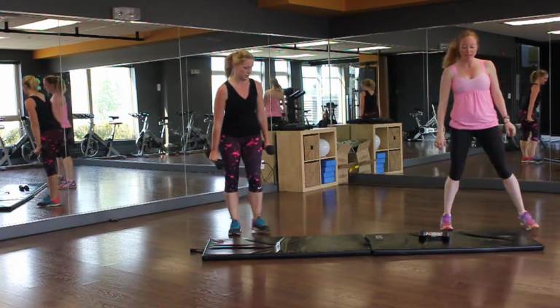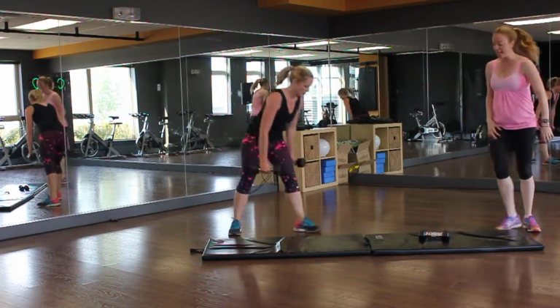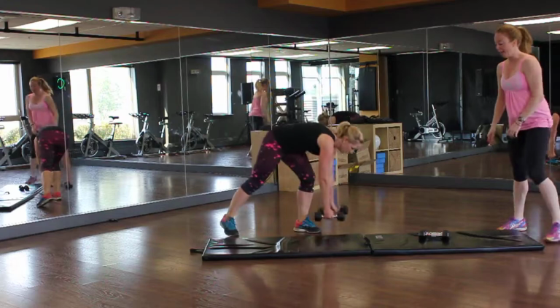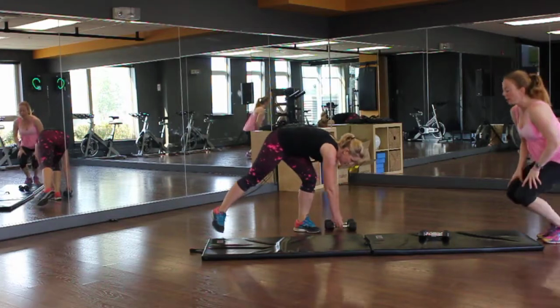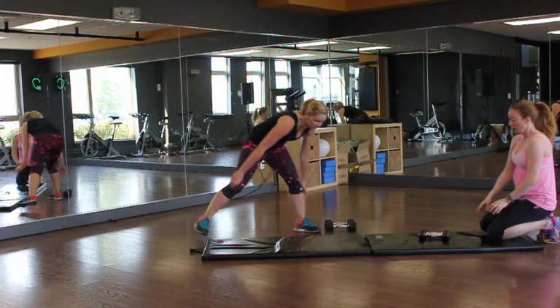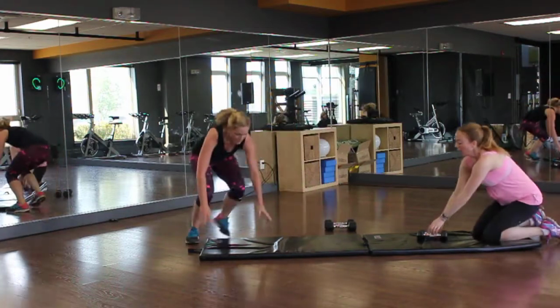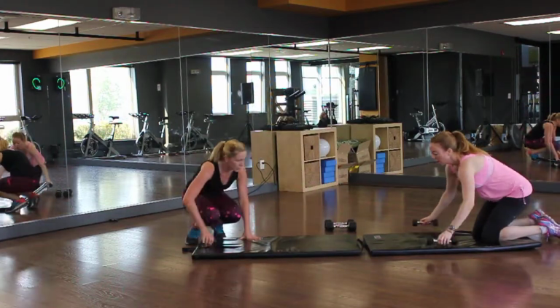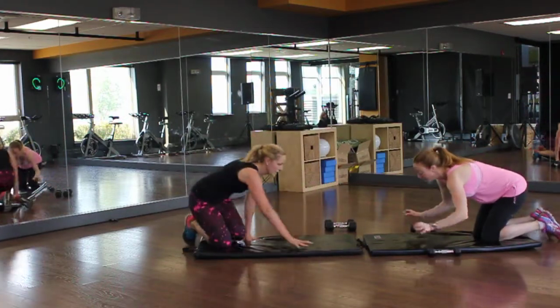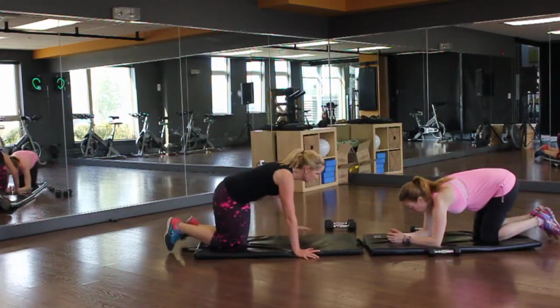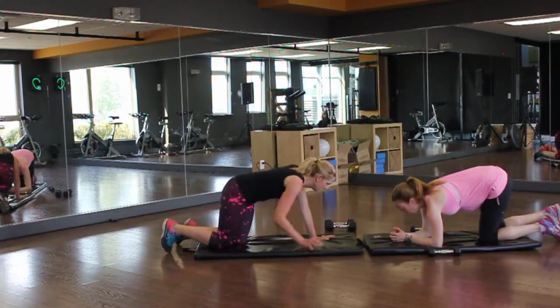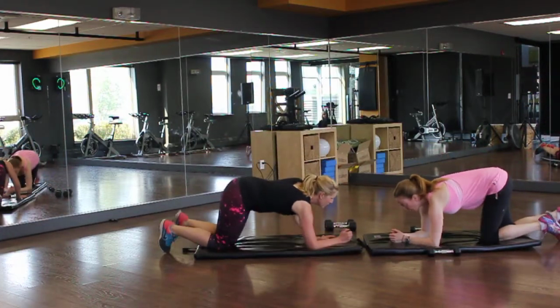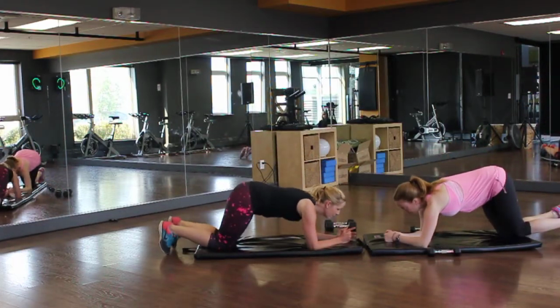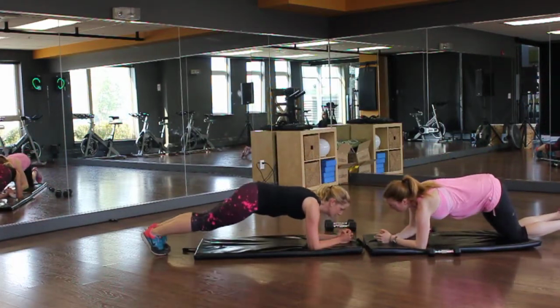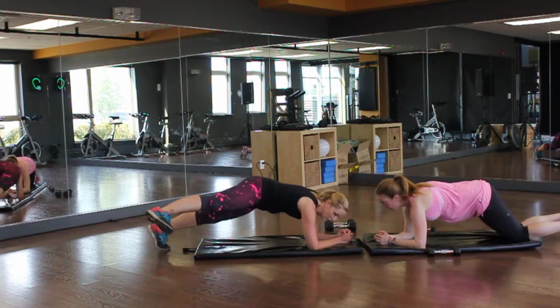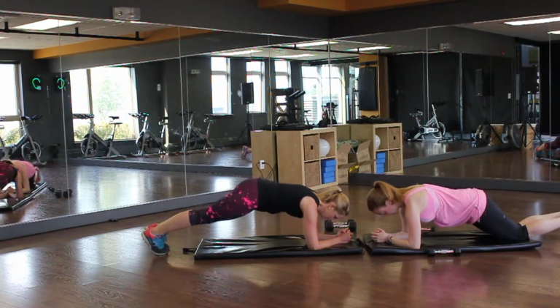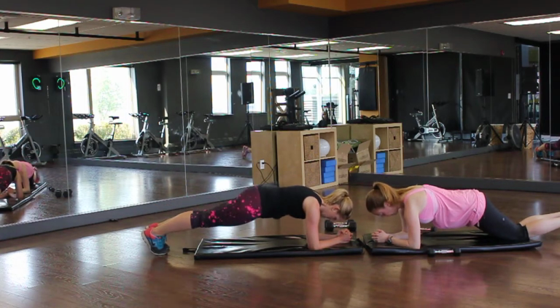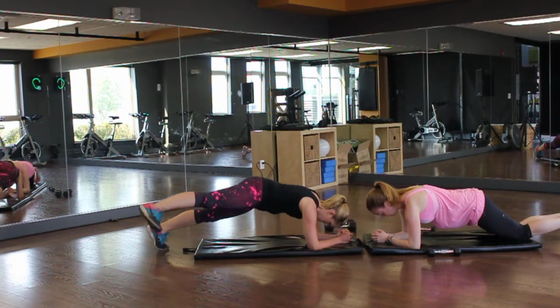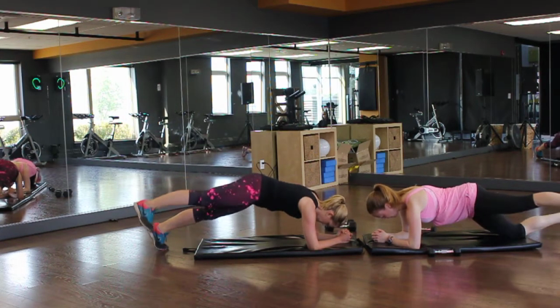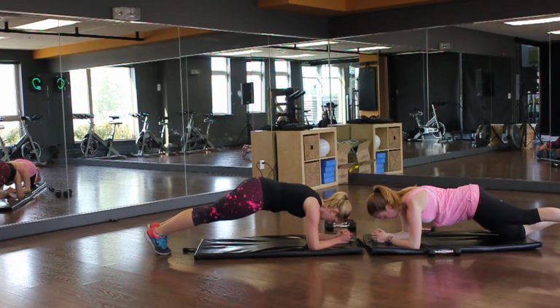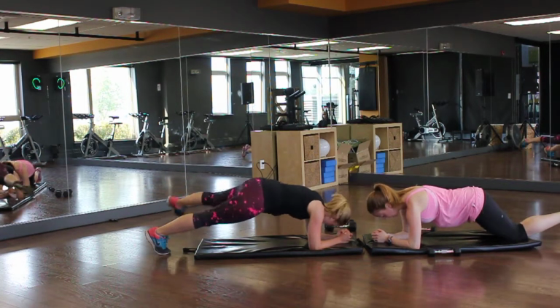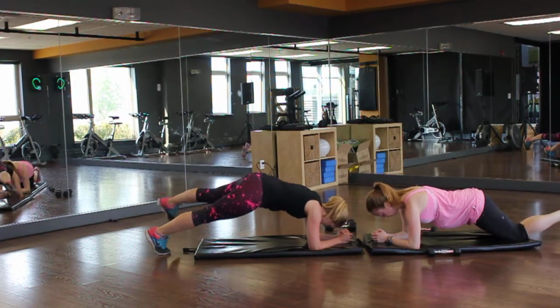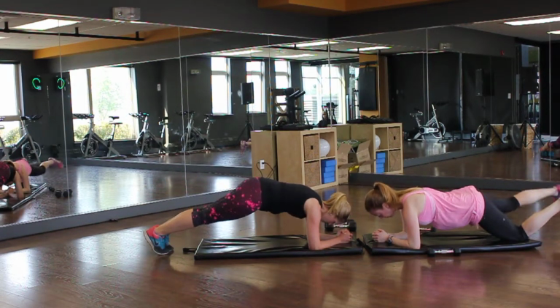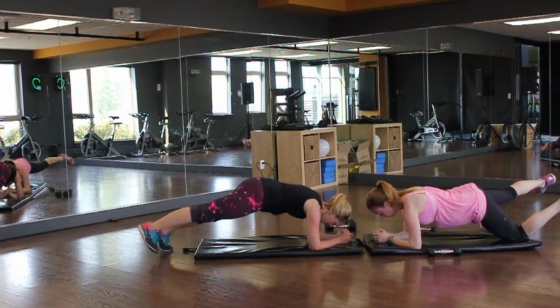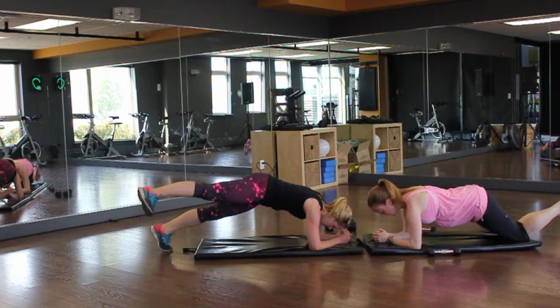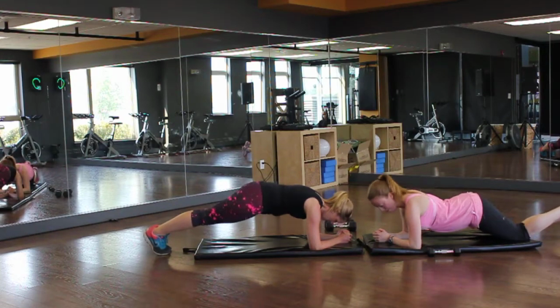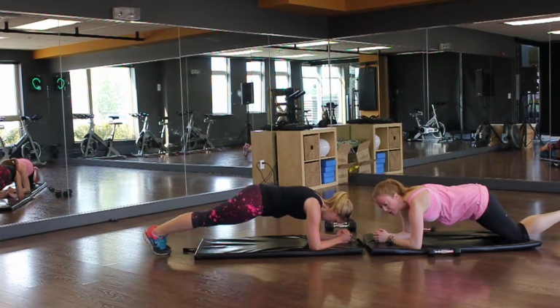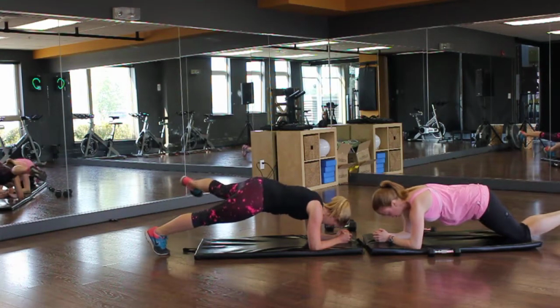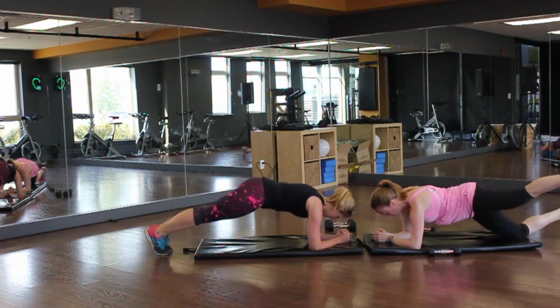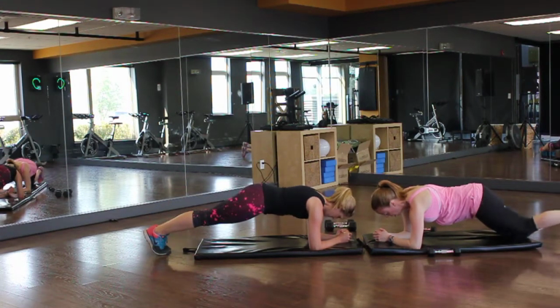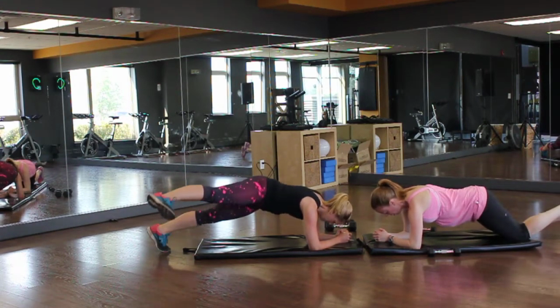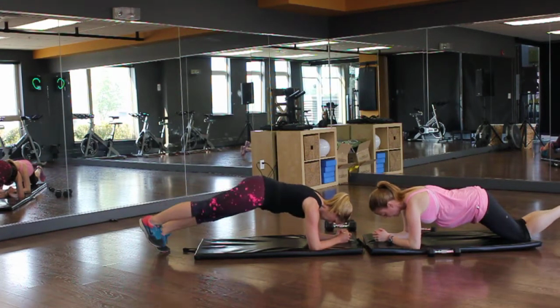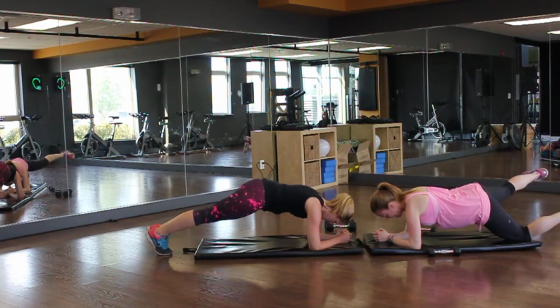Last one: plank and side kick. Slide out this way. I'm just going to go over my knees and kick out. Try not to let my back do this. For 30 seconds.